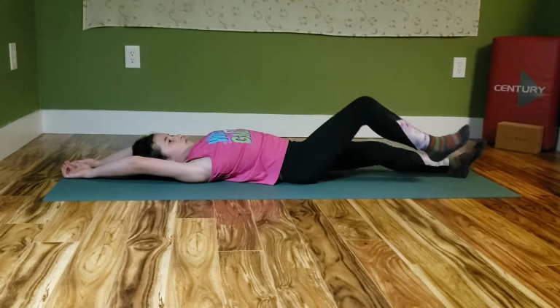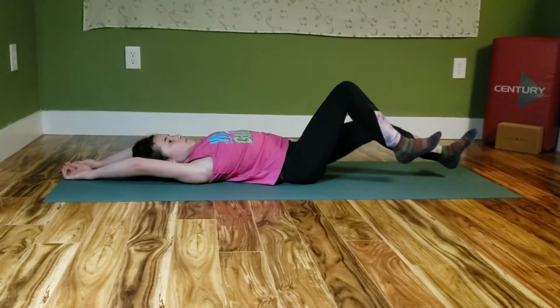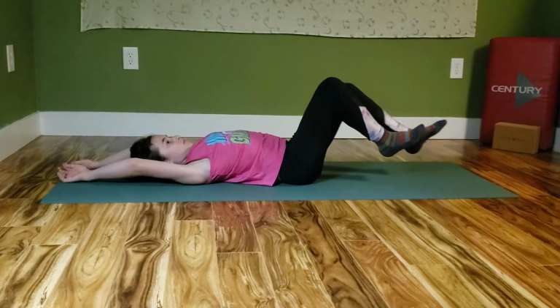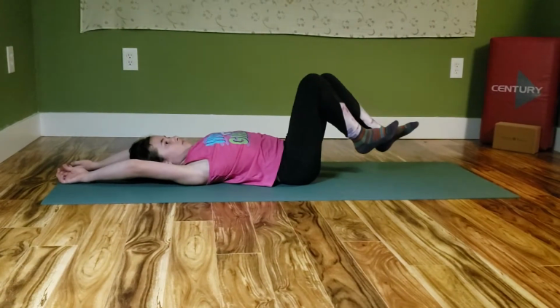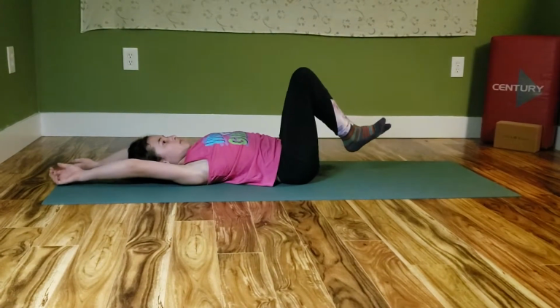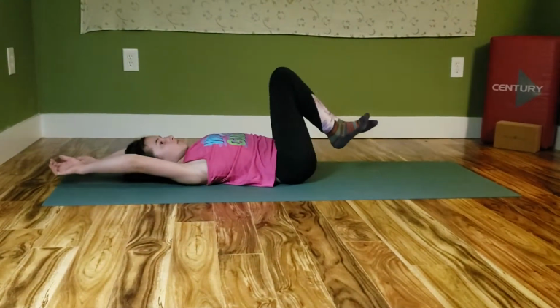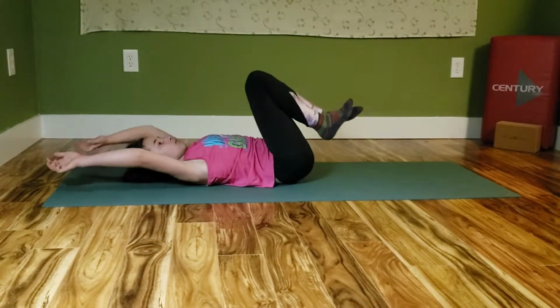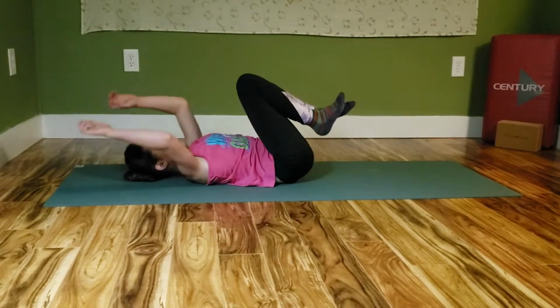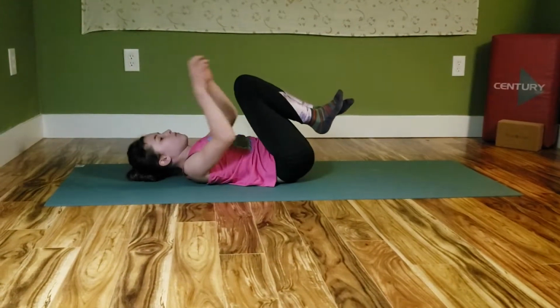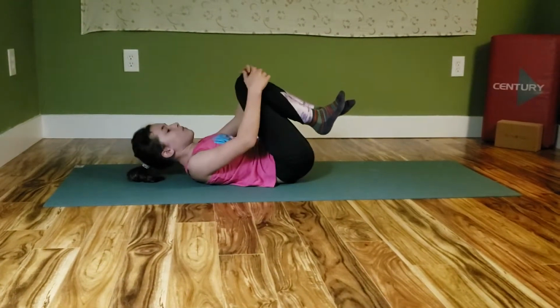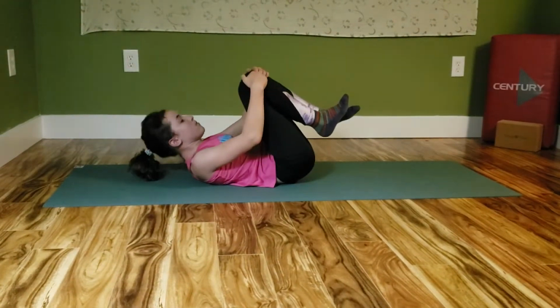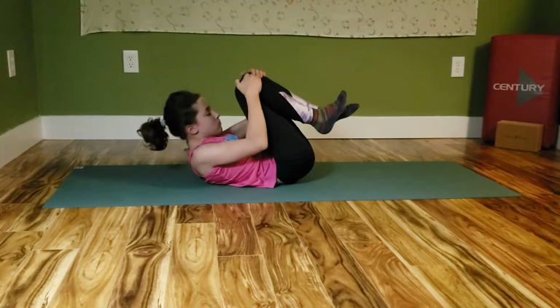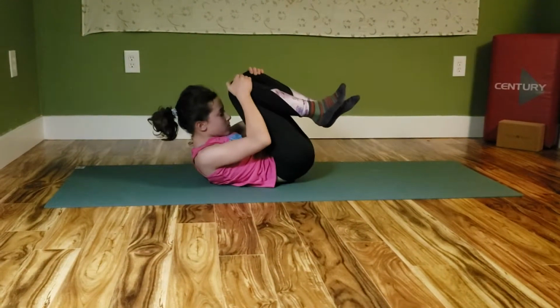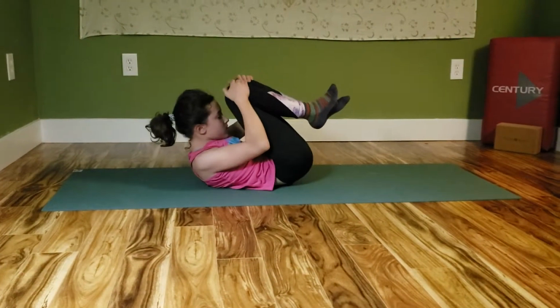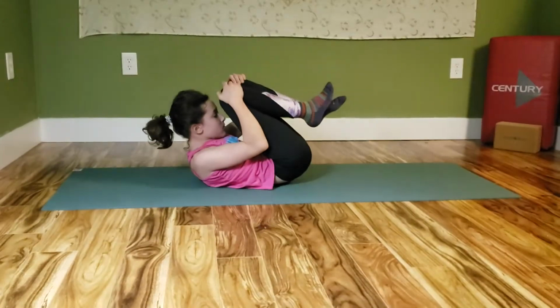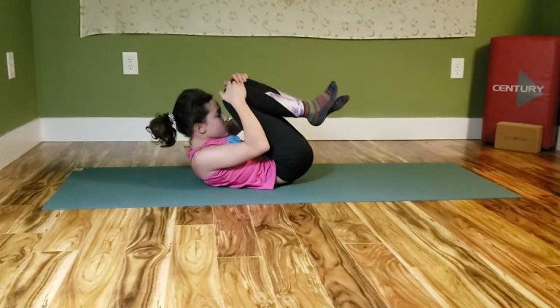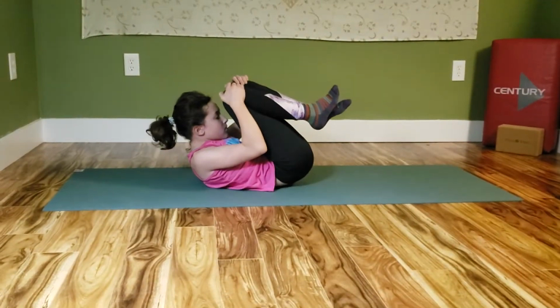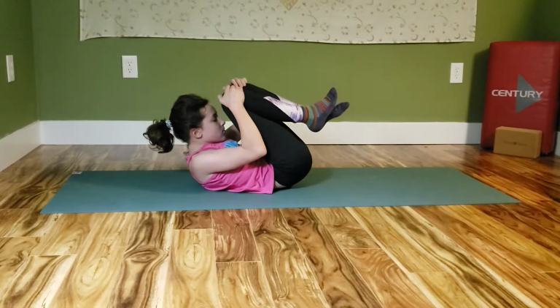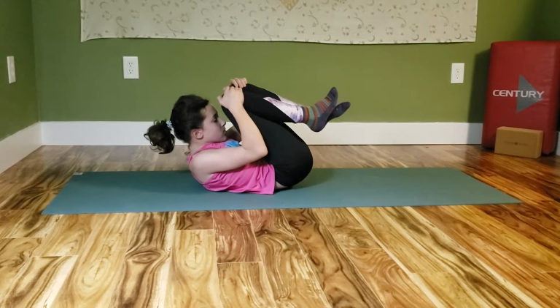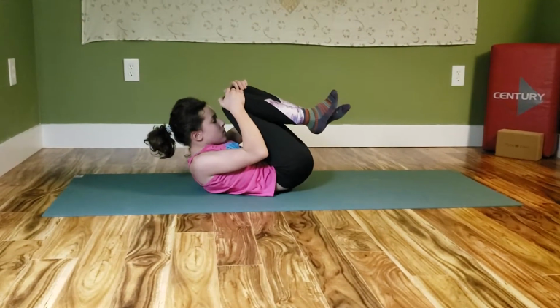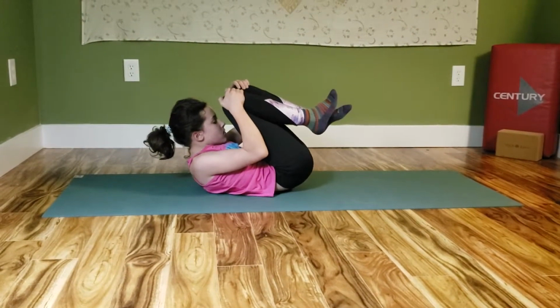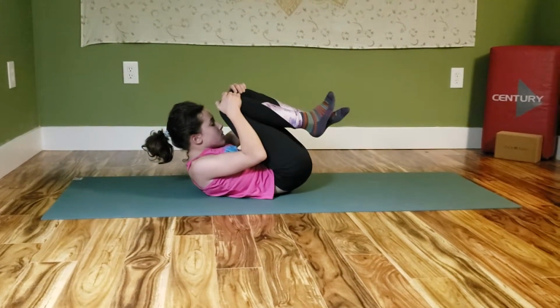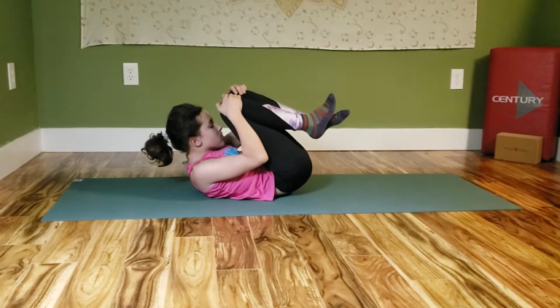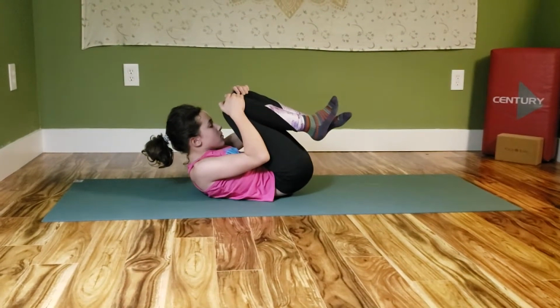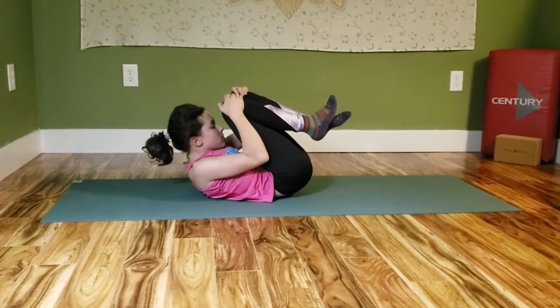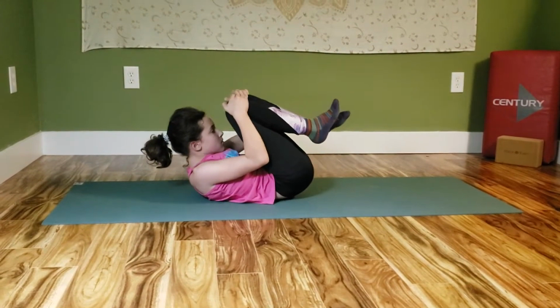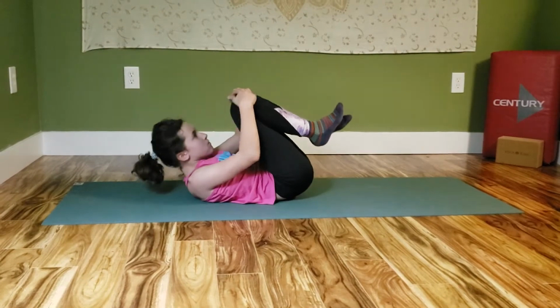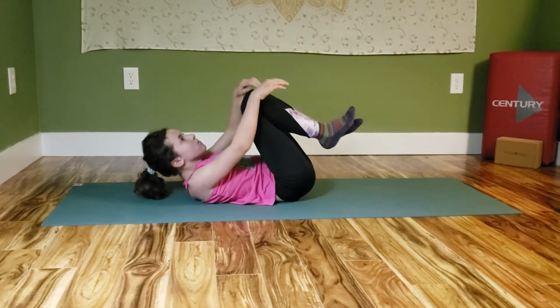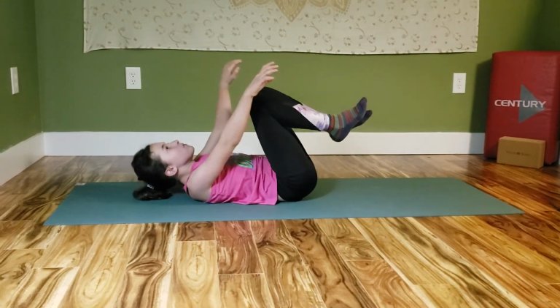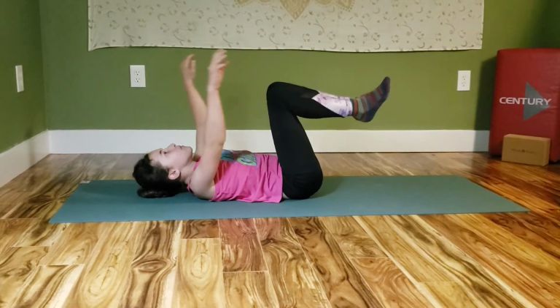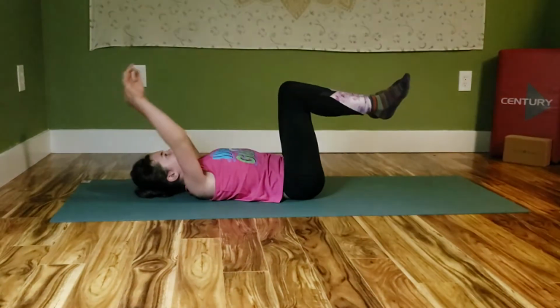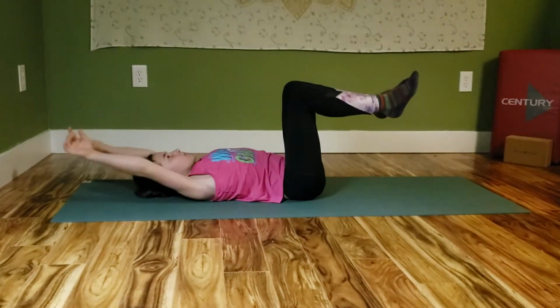Knees into the chest, hands to the knees, chin up, and hold to the count of five. They can do this exercise ten times three to five days a week for best results.